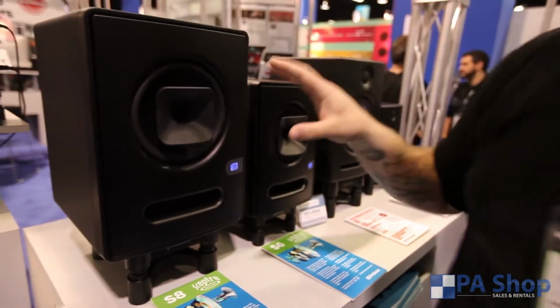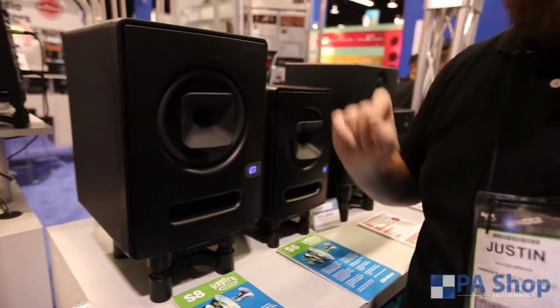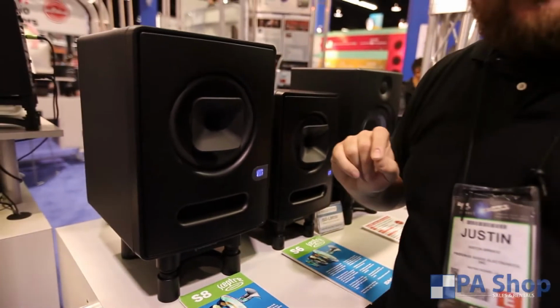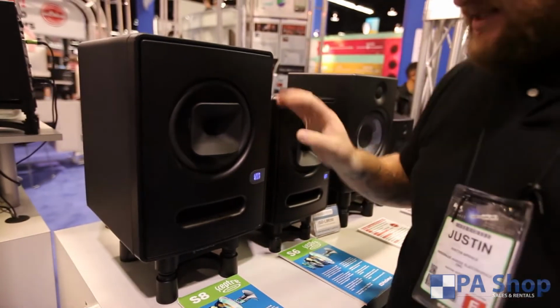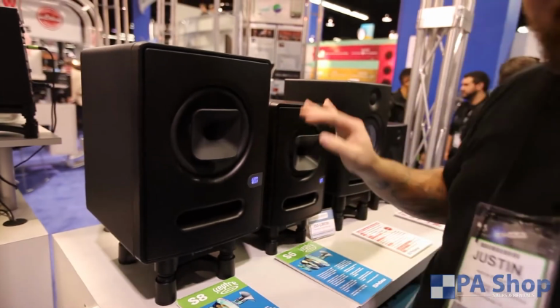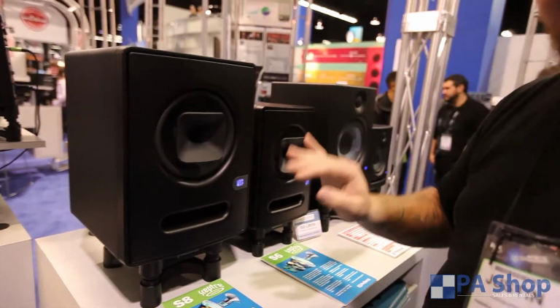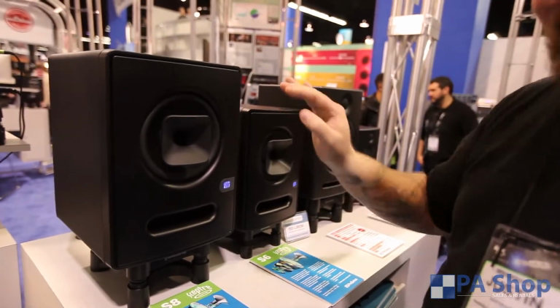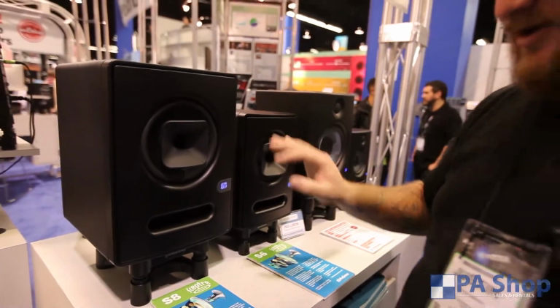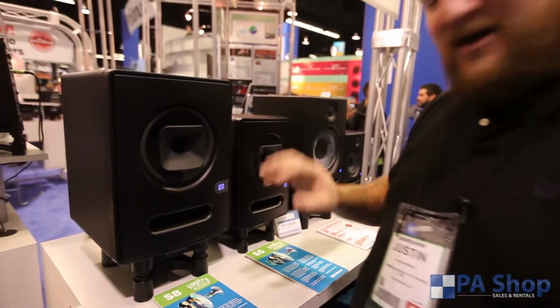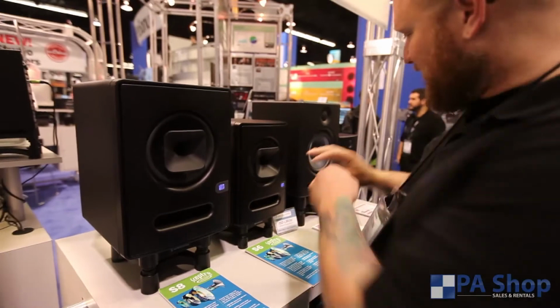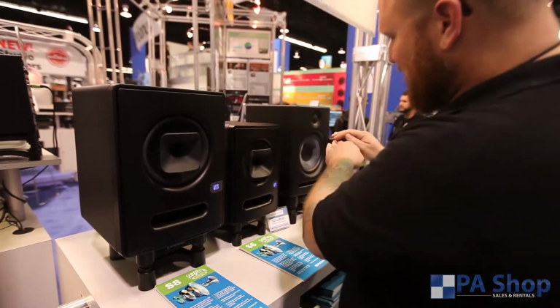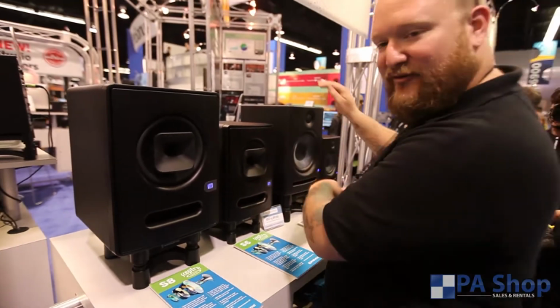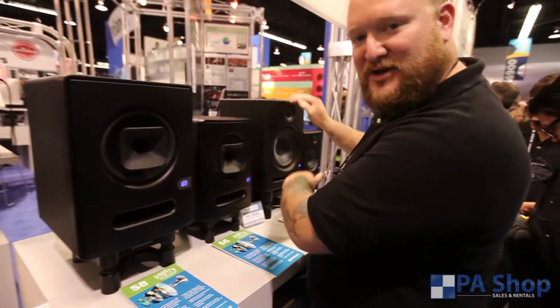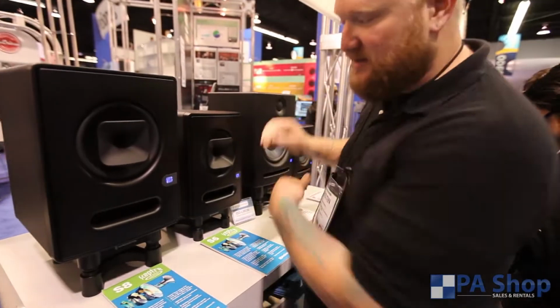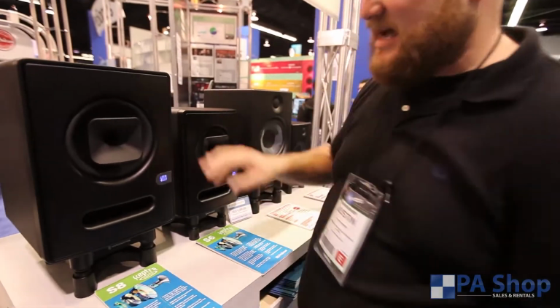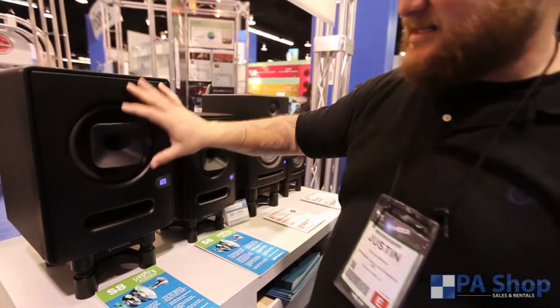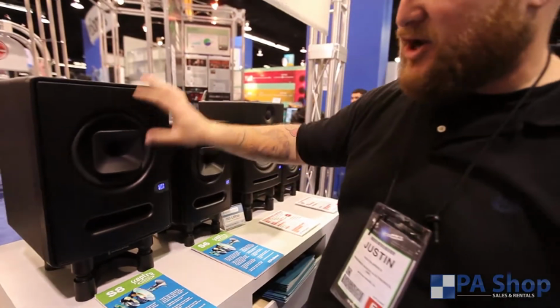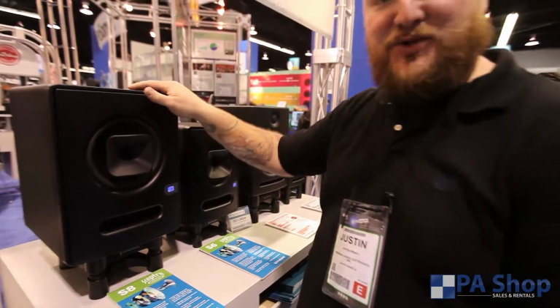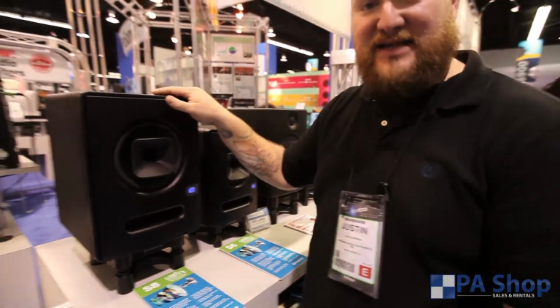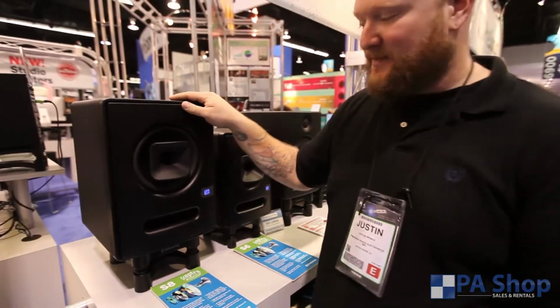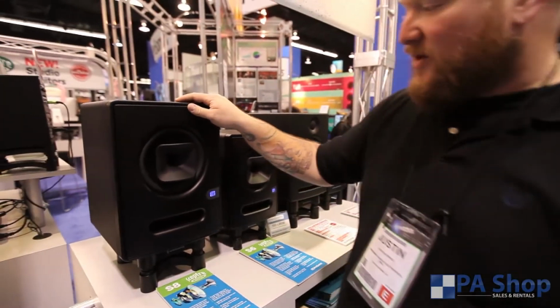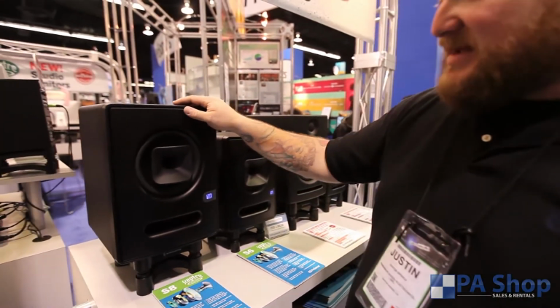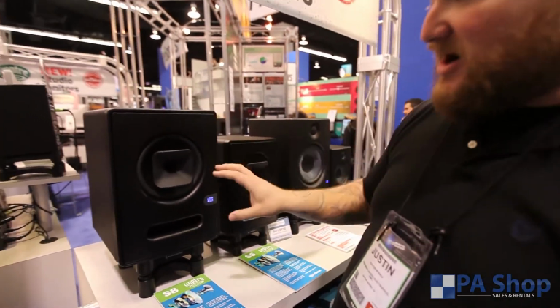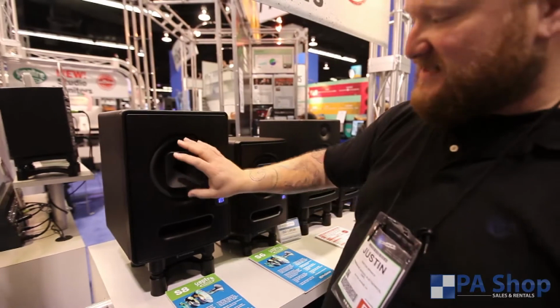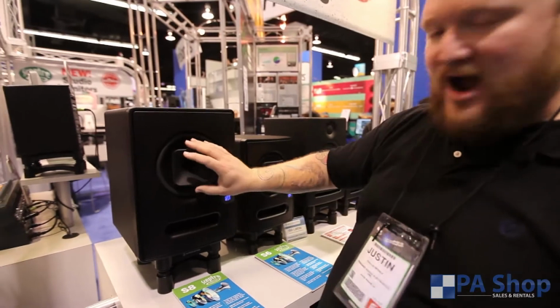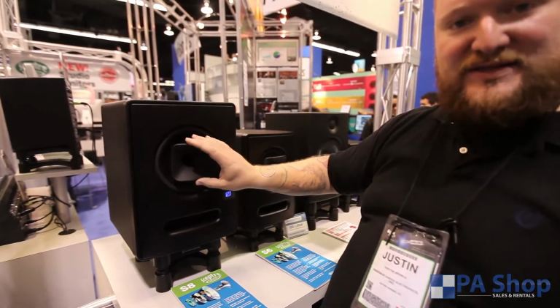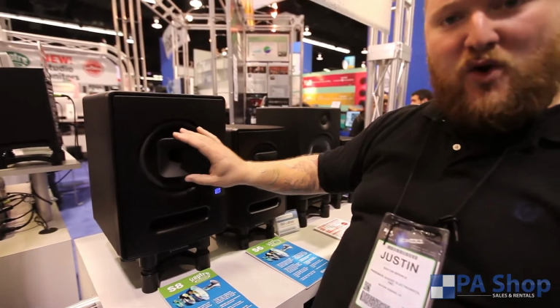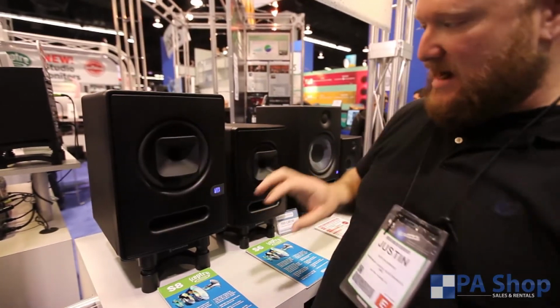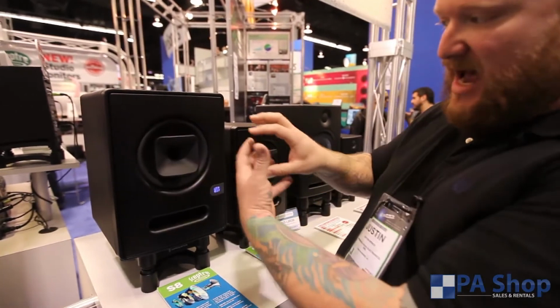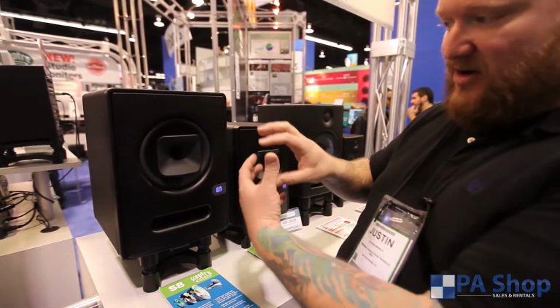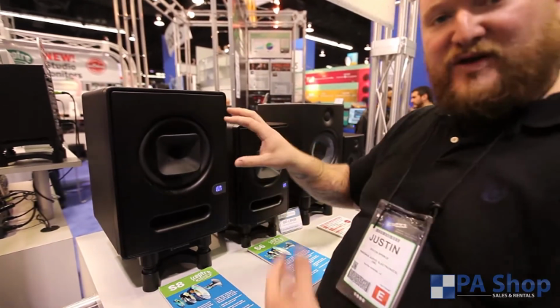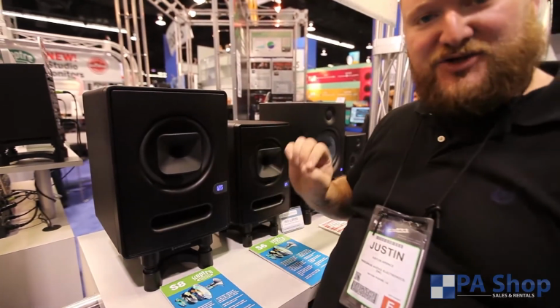Let's talk about this guy — it looks a little different. The speaker design is a little away from the traditional design. This is called a co-axial design, which means we've stacked our high-frequency horn right on top of our low-frequency driver.